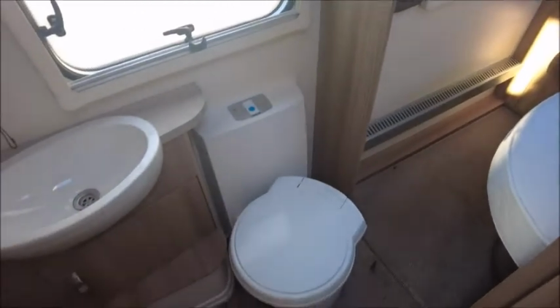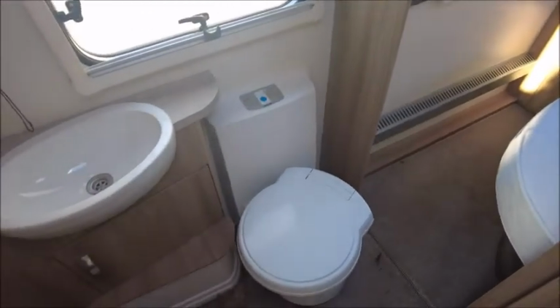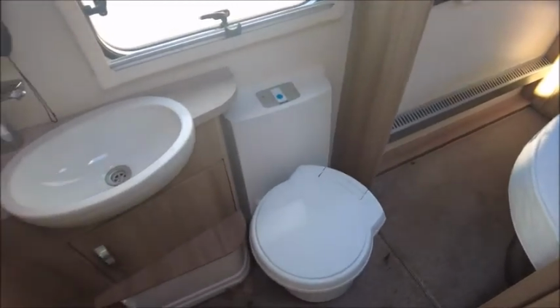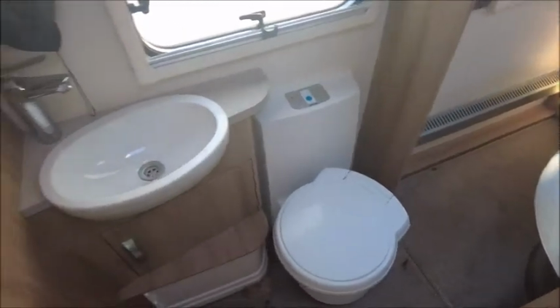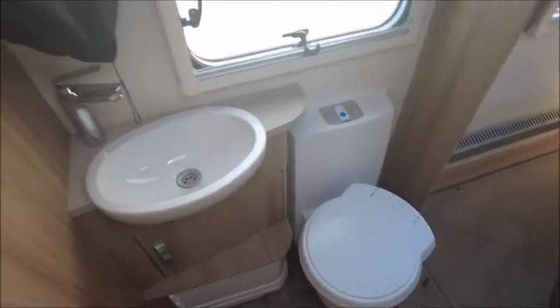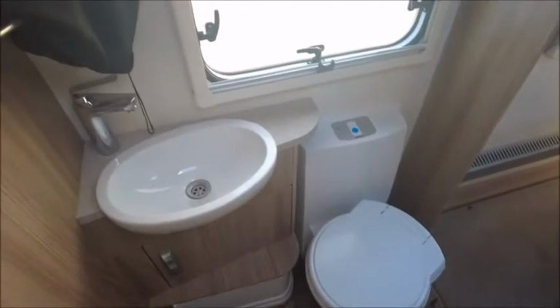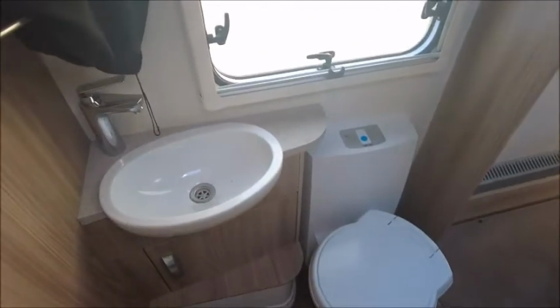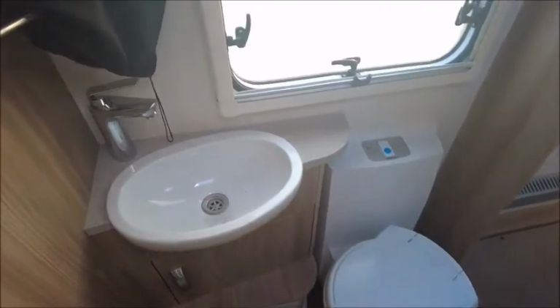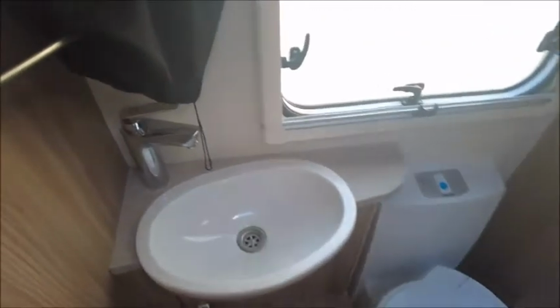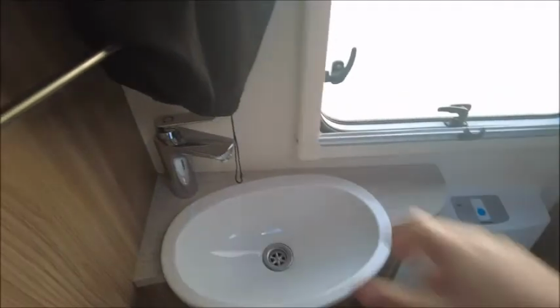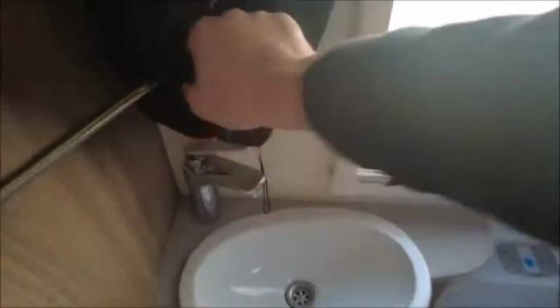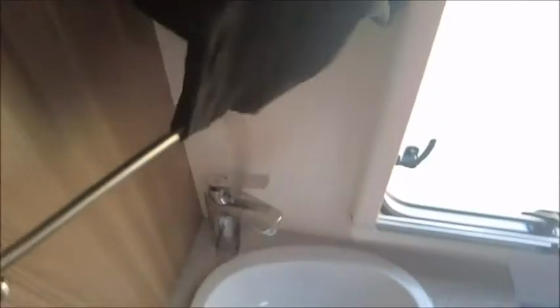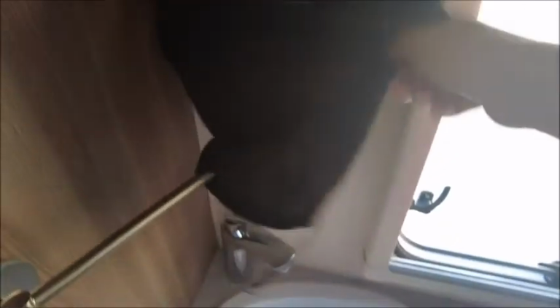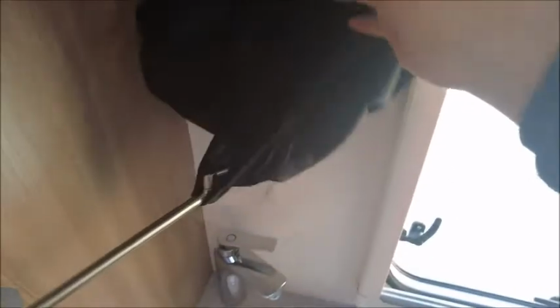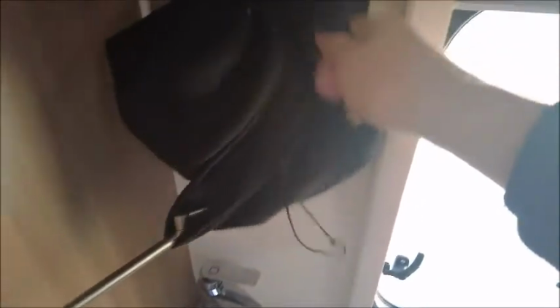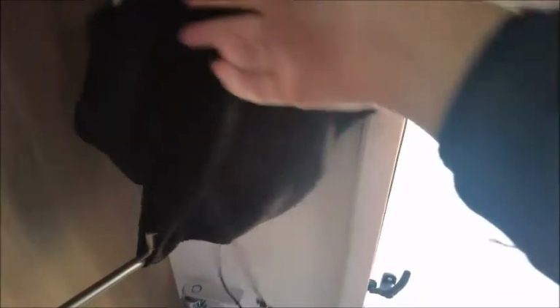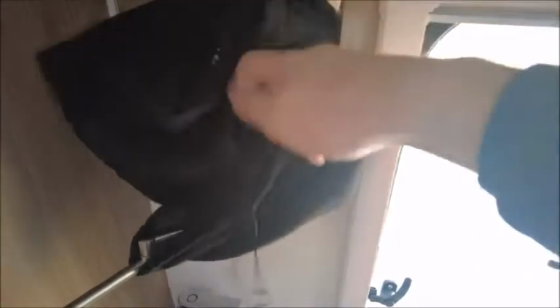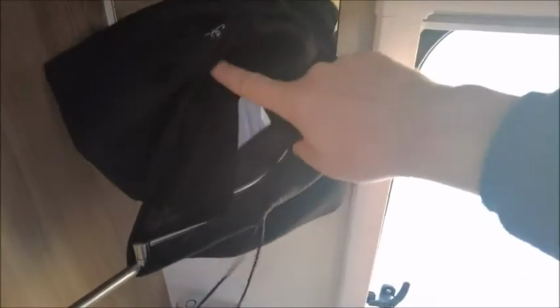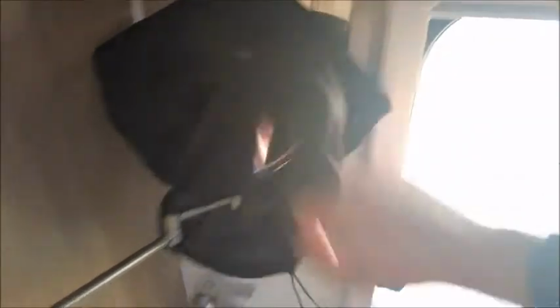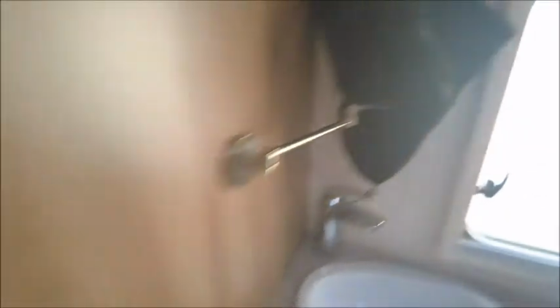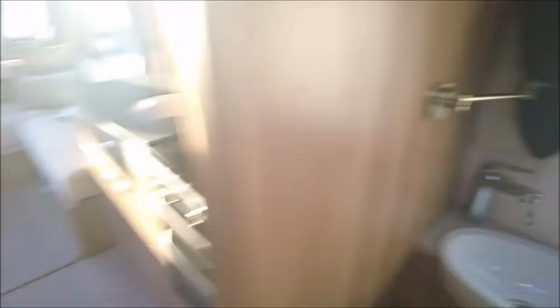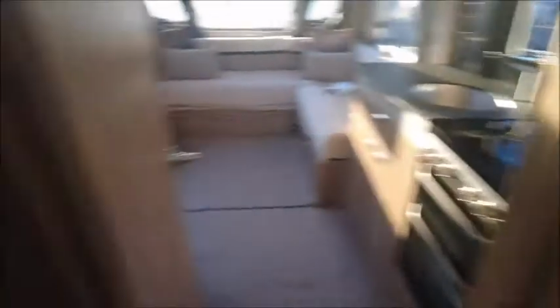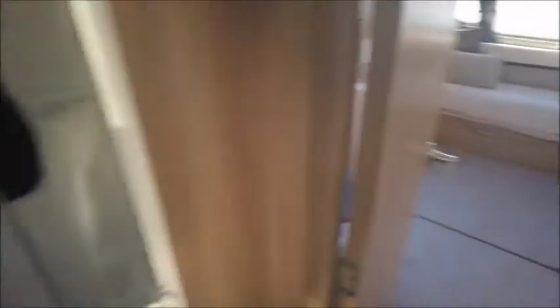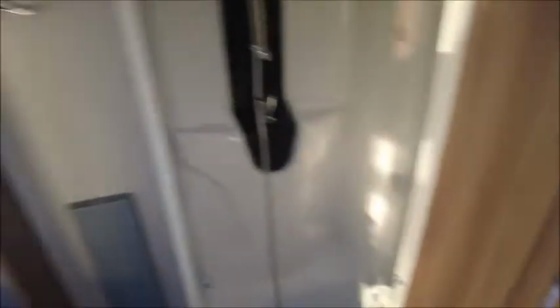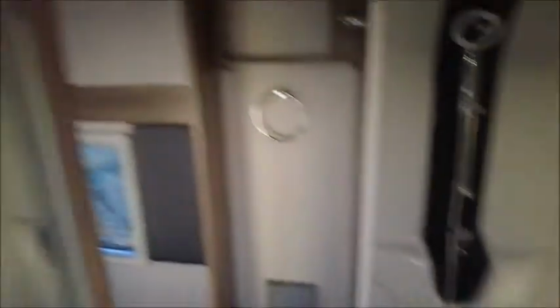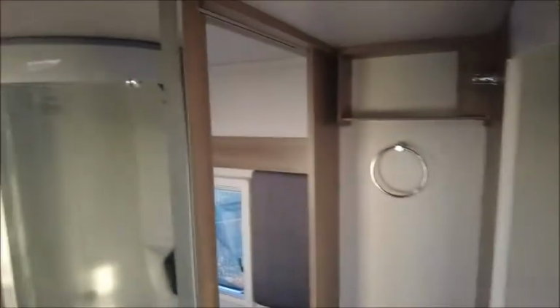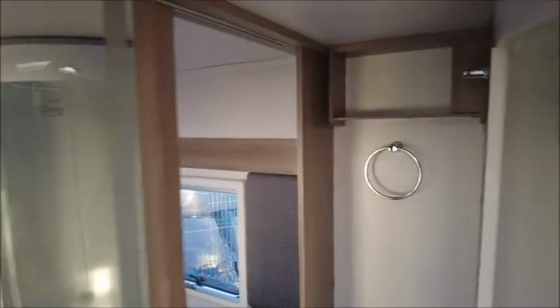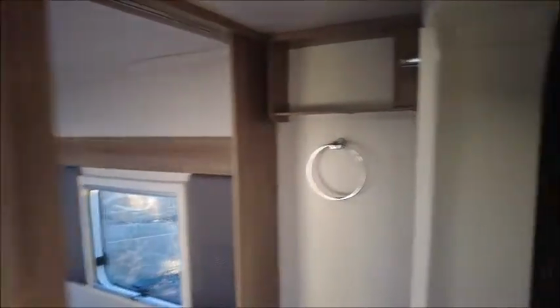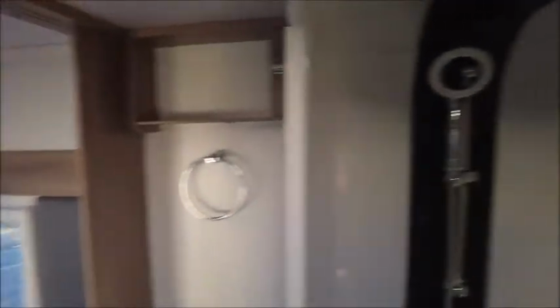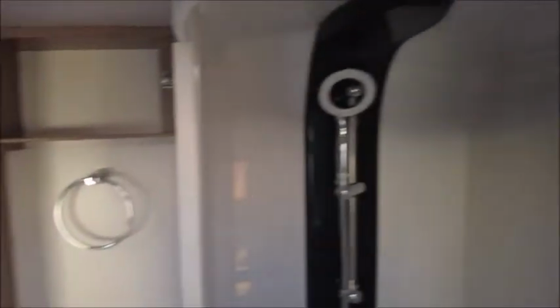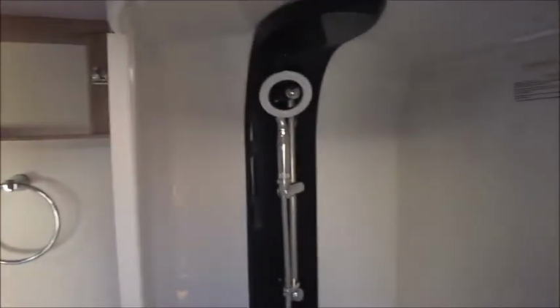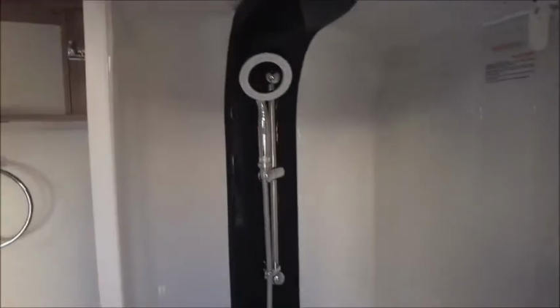To the left we've got our cassette toilet and our sink. We've got a magnifying mirror here and a nice mirror in the middle, and our separate shower to the right.